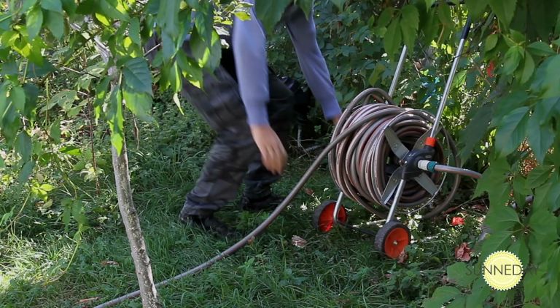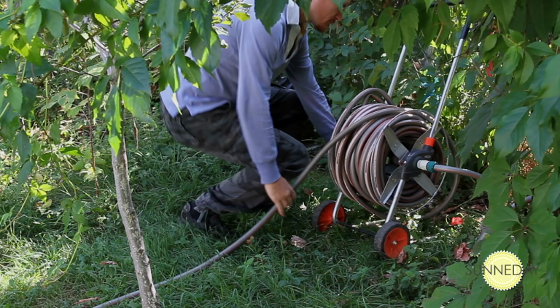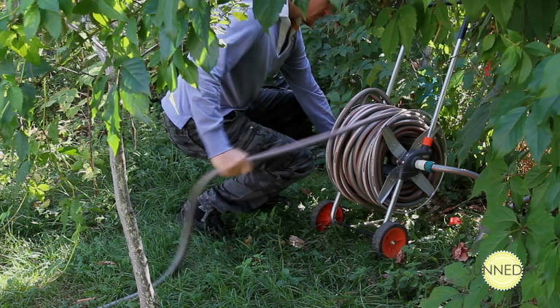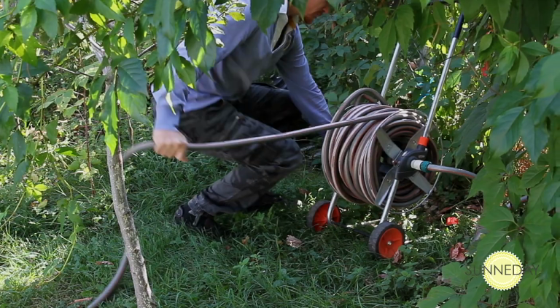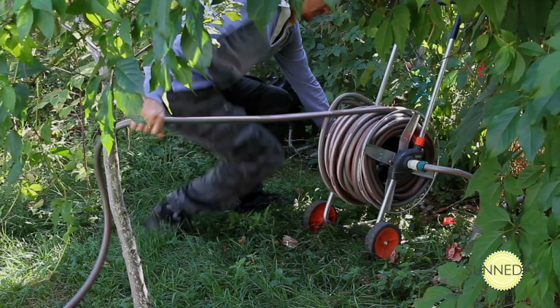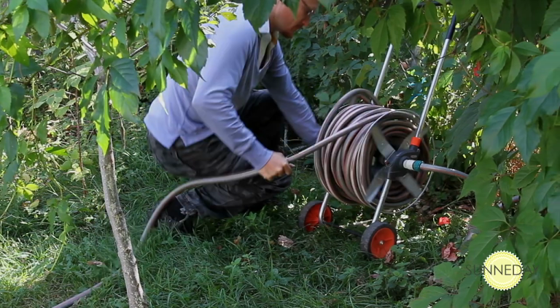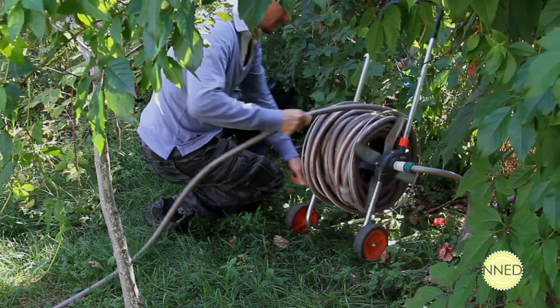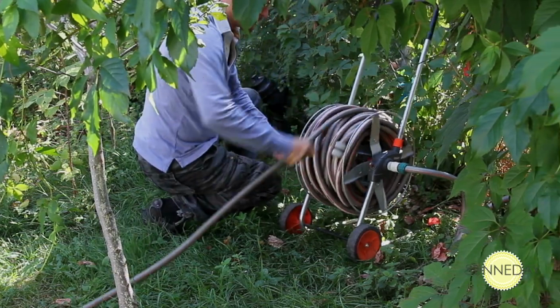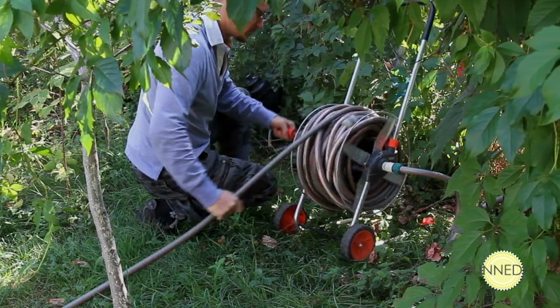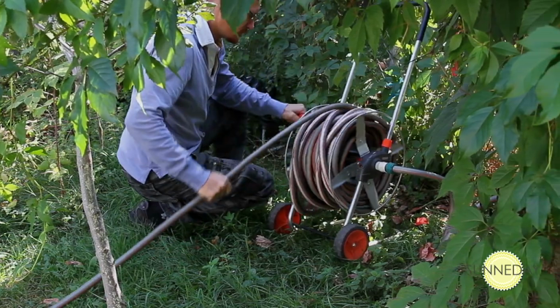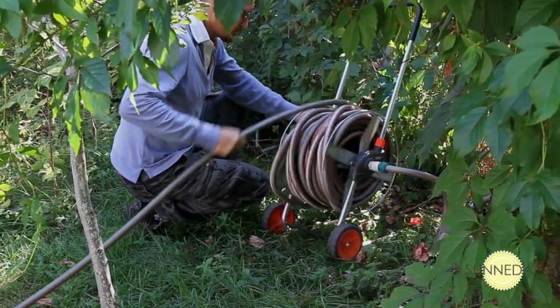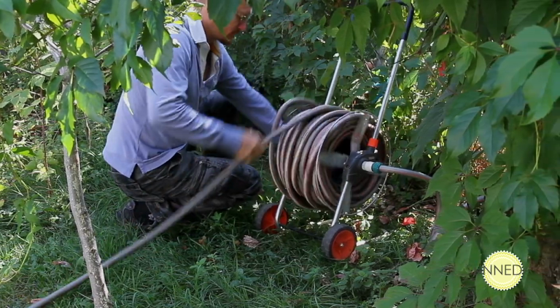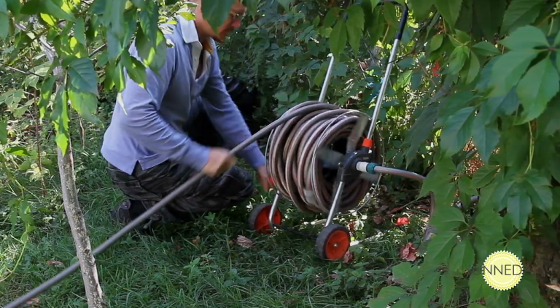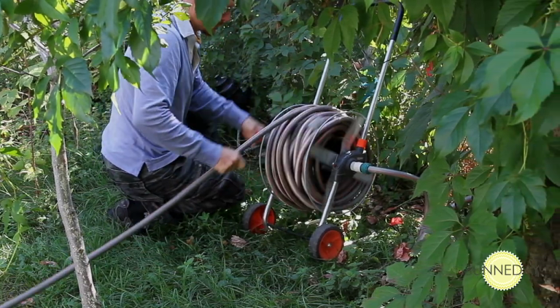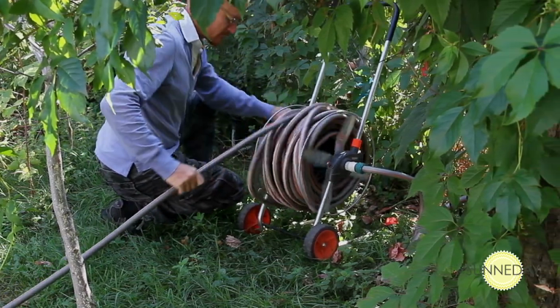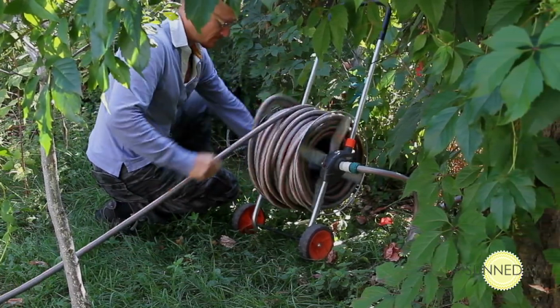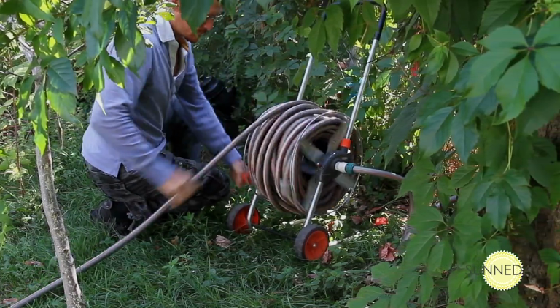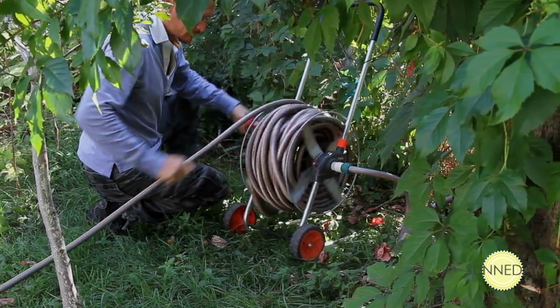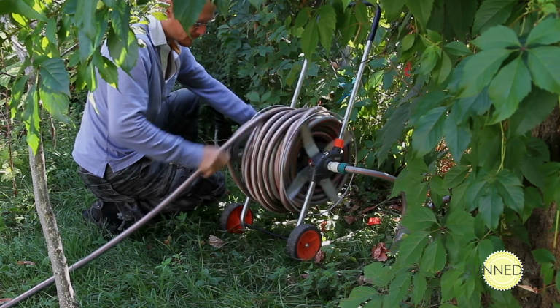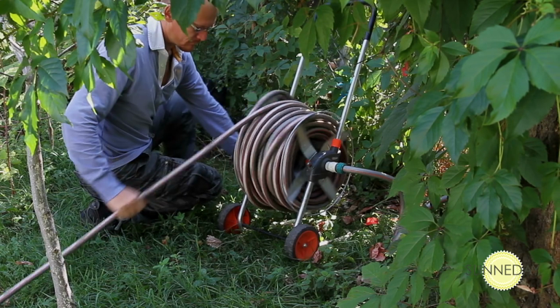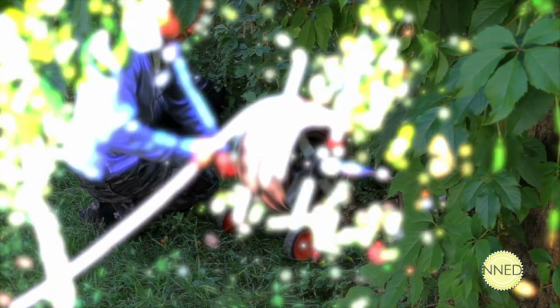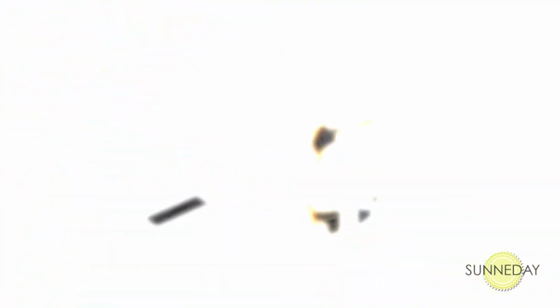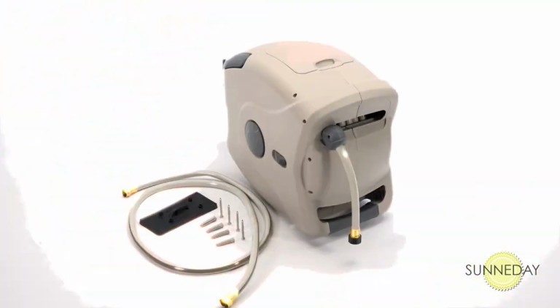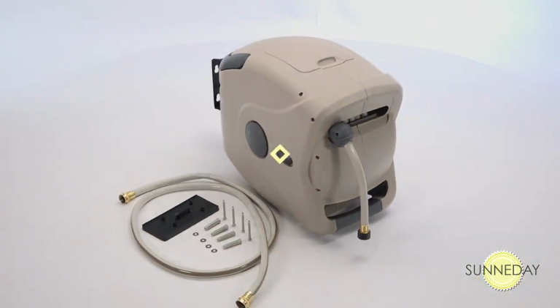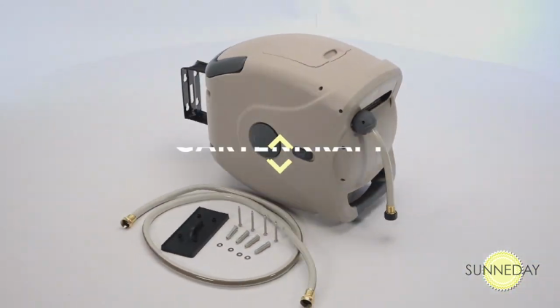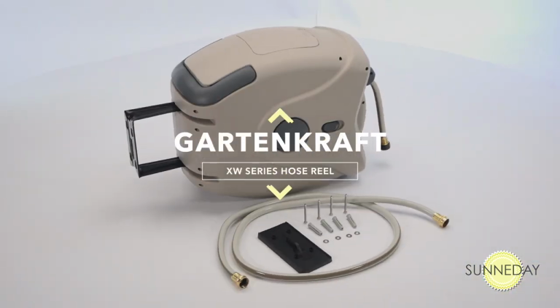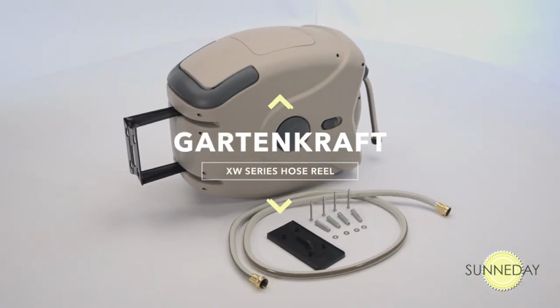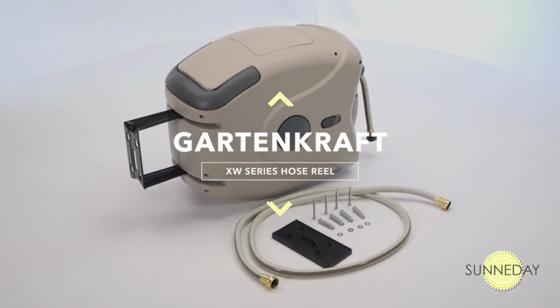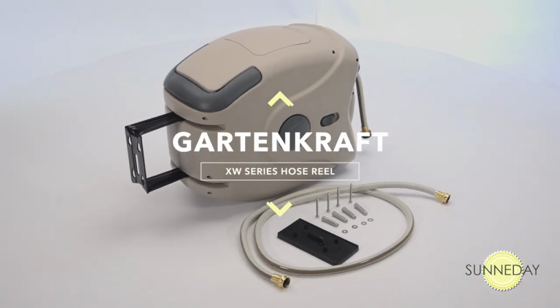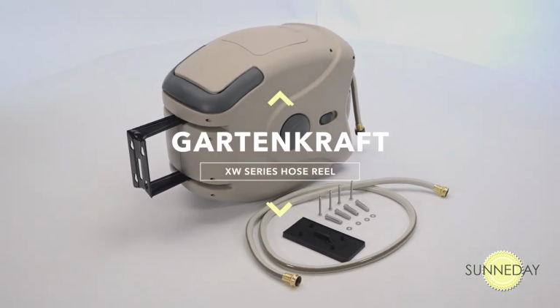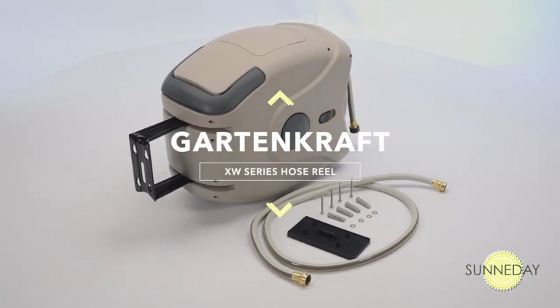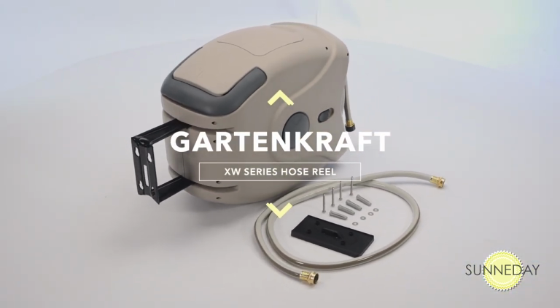Have you had enough of those old-fashioned hose reels? The ones you have to wind up by hand trying not to get the hose tangled? Forget all that. Introducing the GartenCraft XW Series Hose Reel by Senaday.